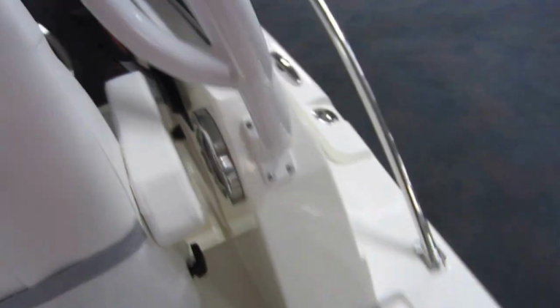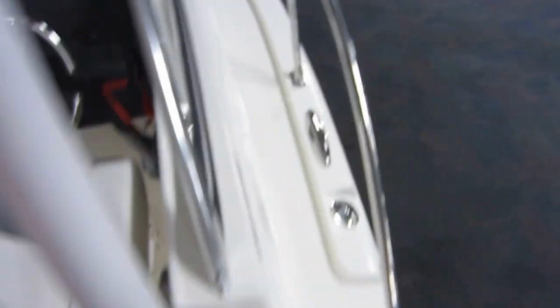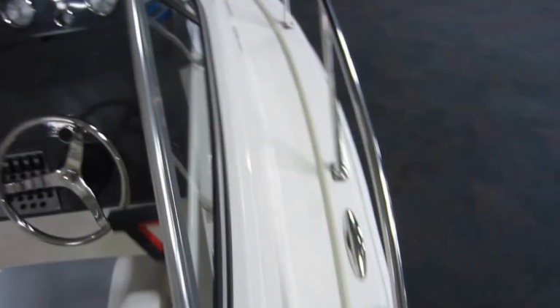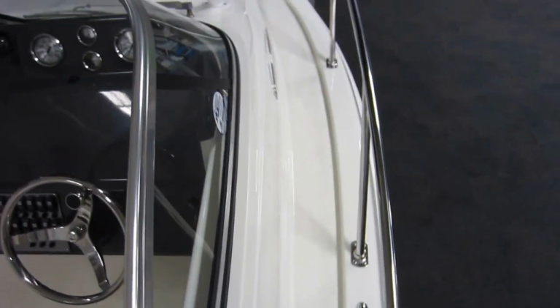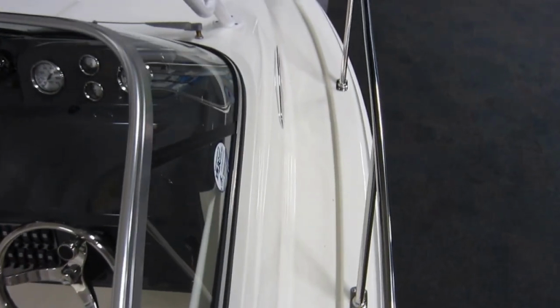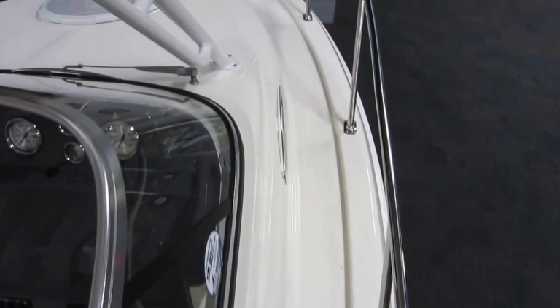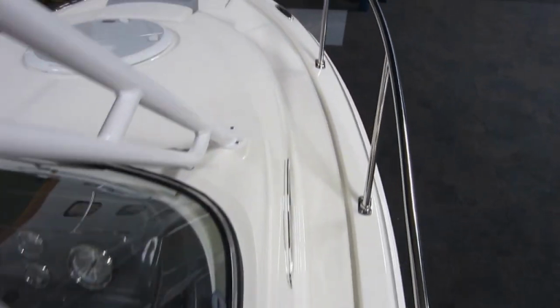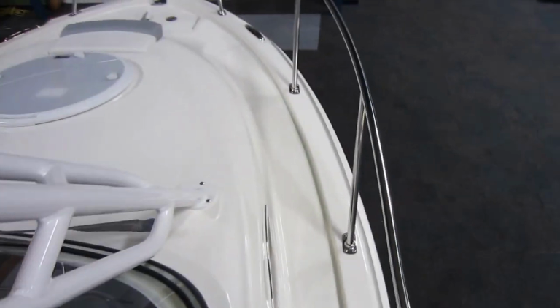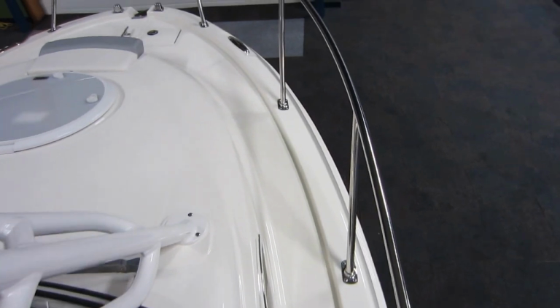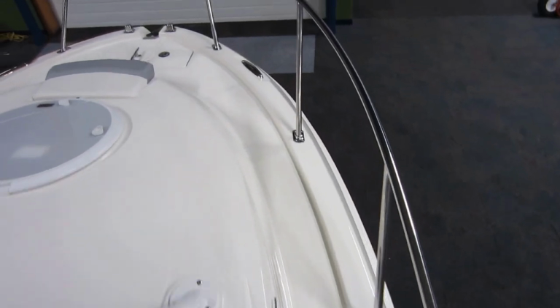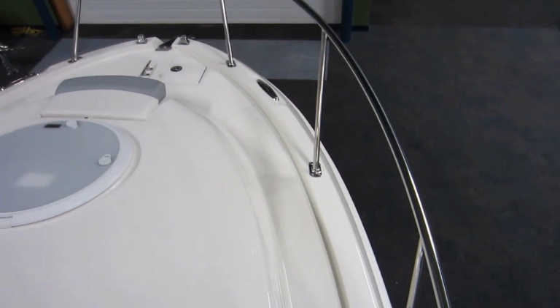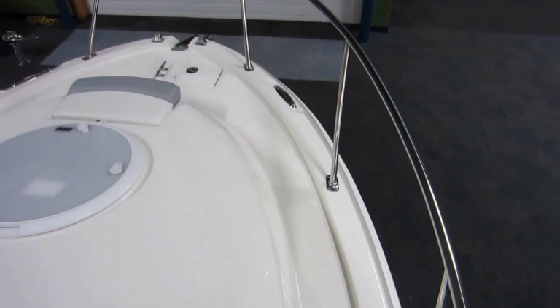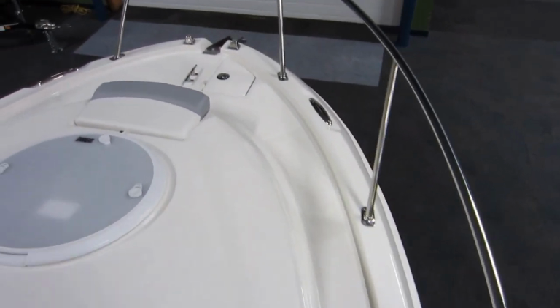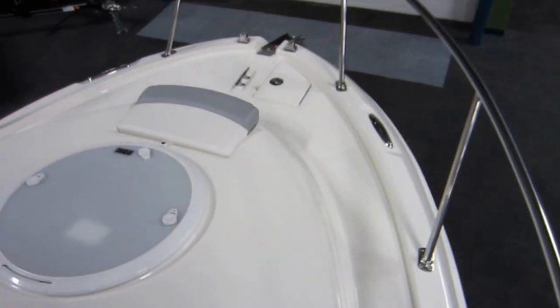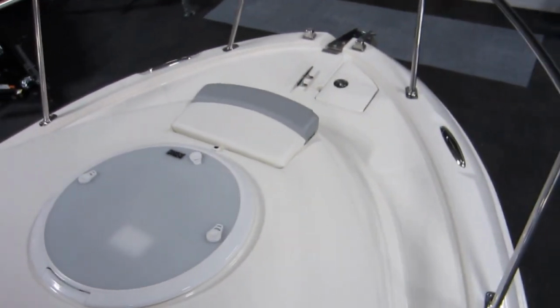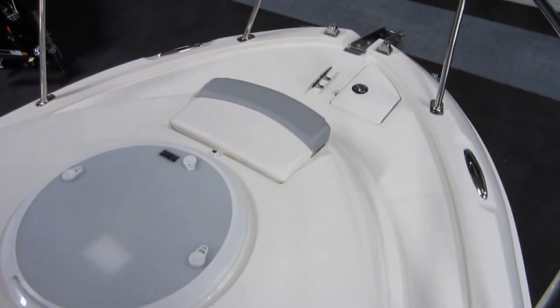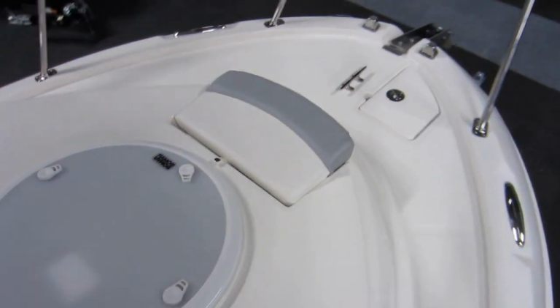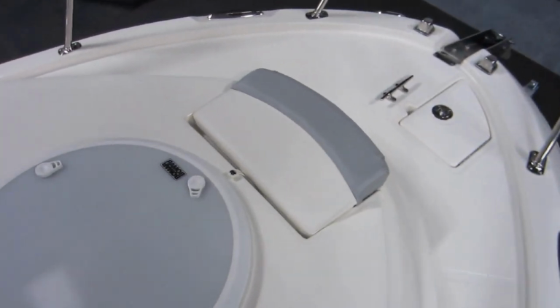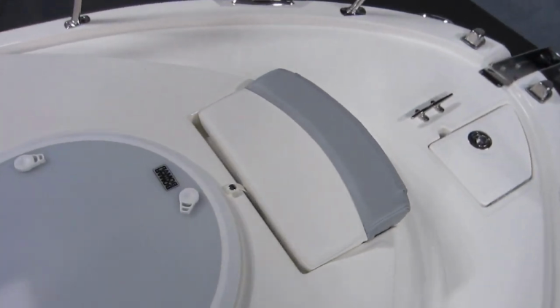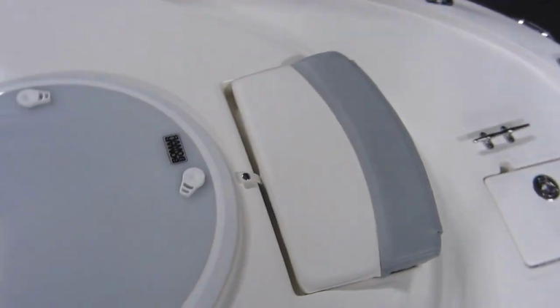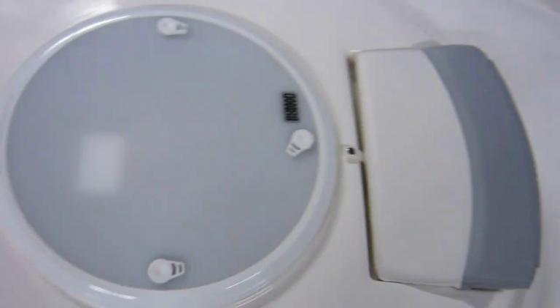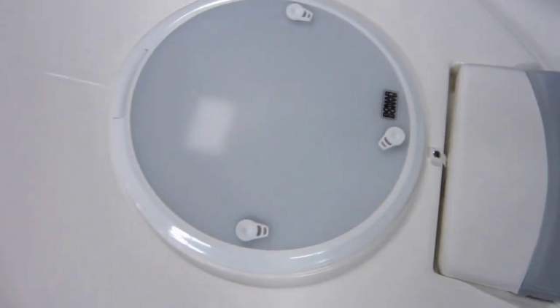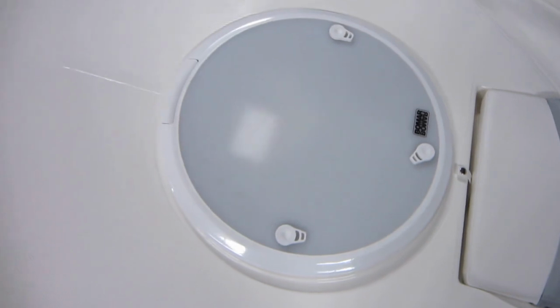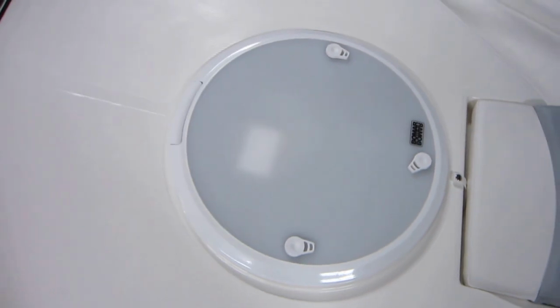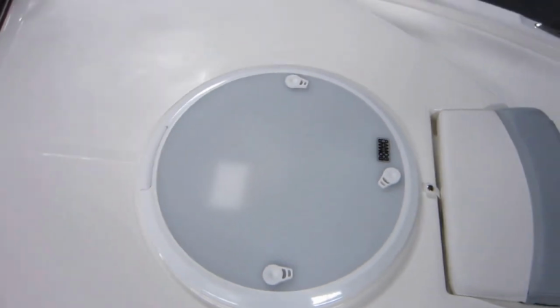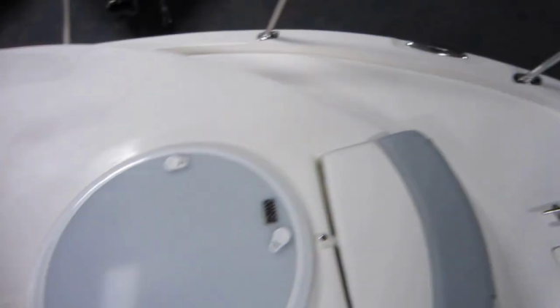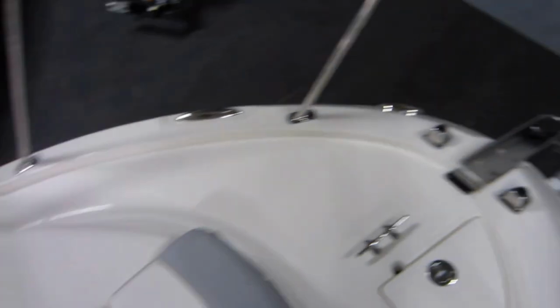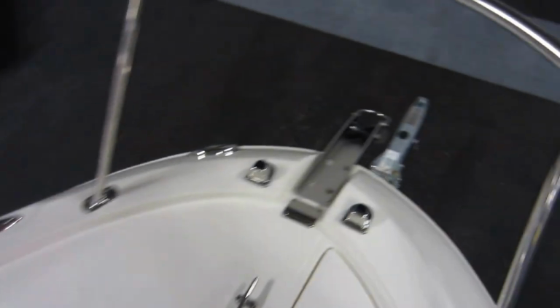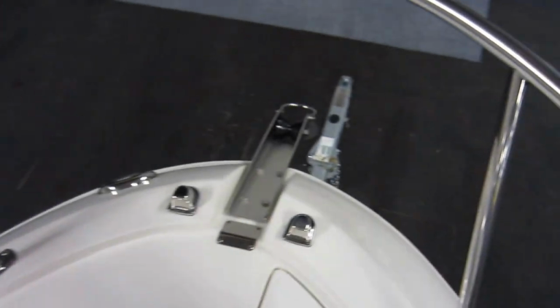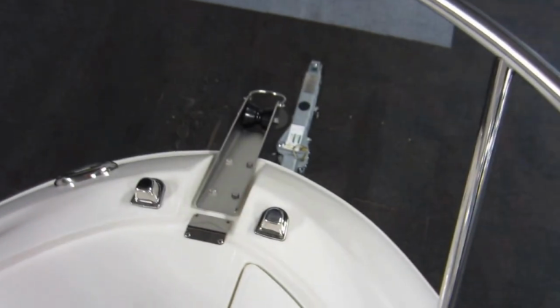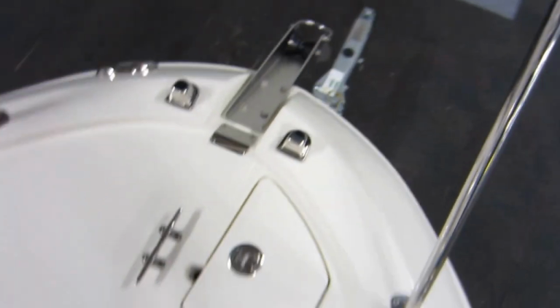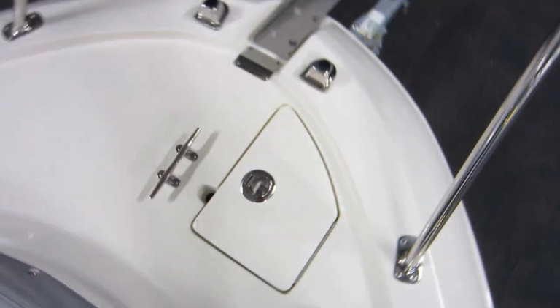Walking around the bow — there is a padded seat, an overhead hatch for the cabin, an anchor roller, and rope storage.